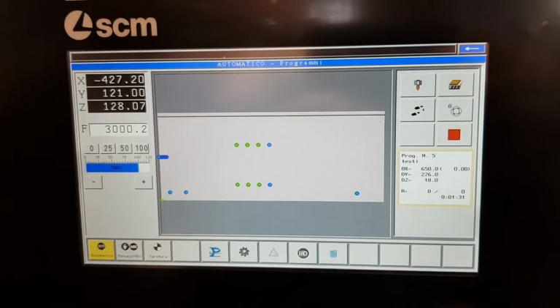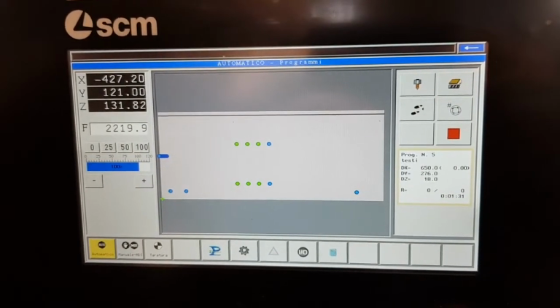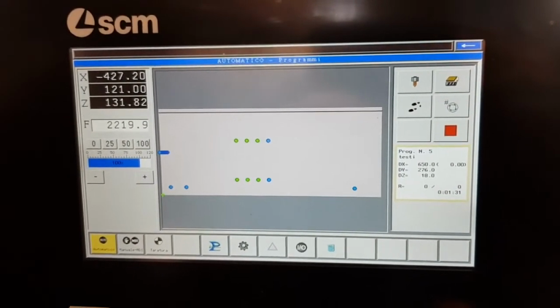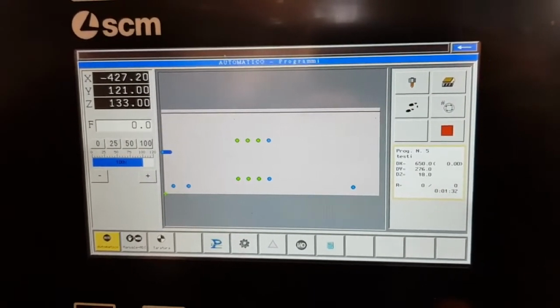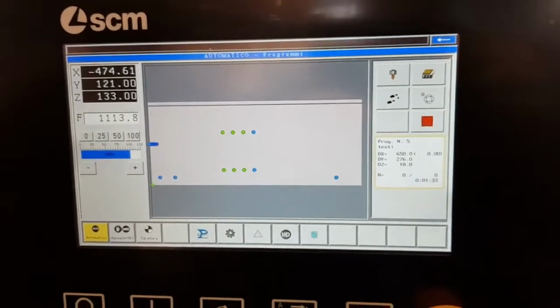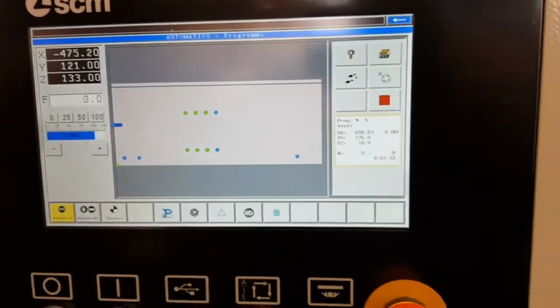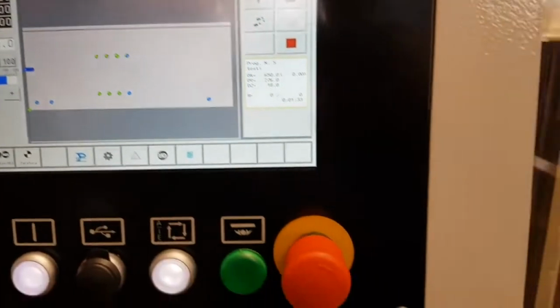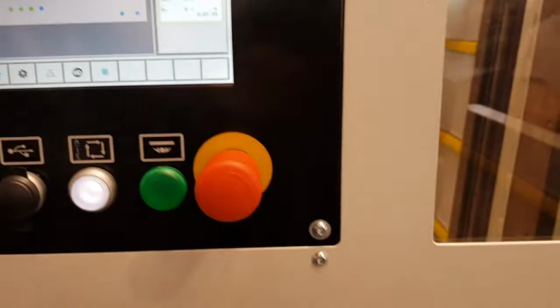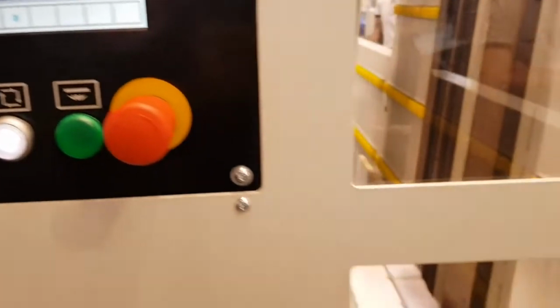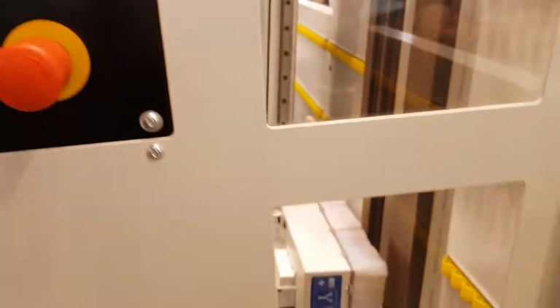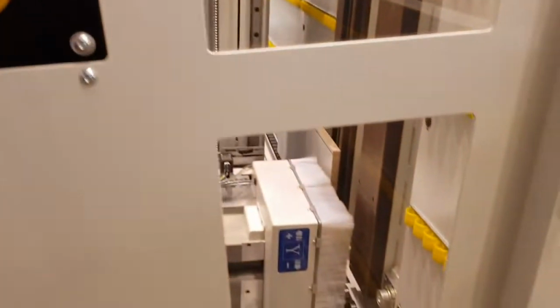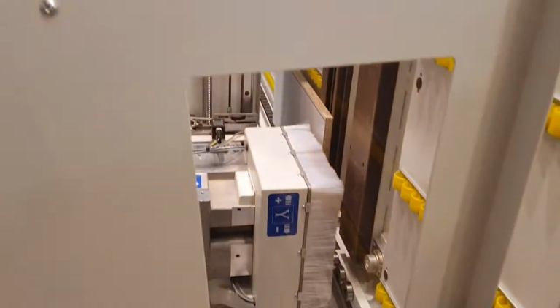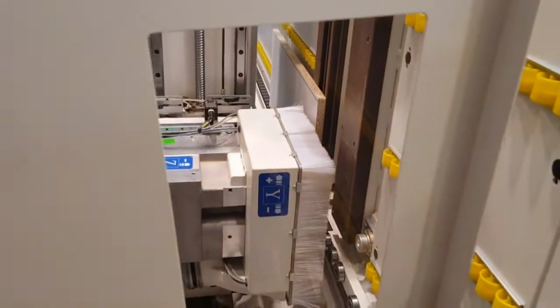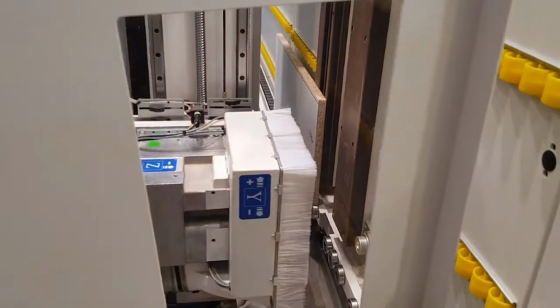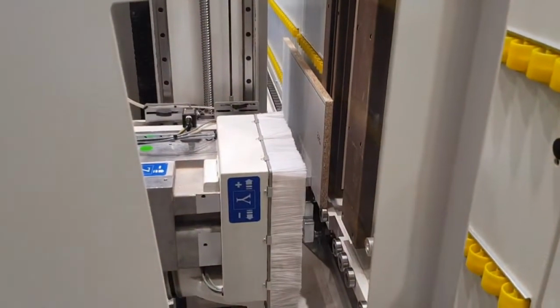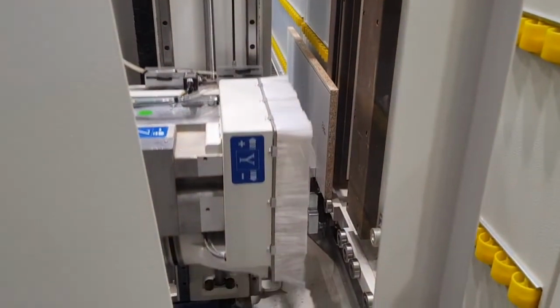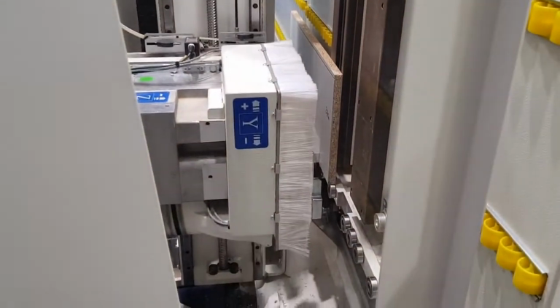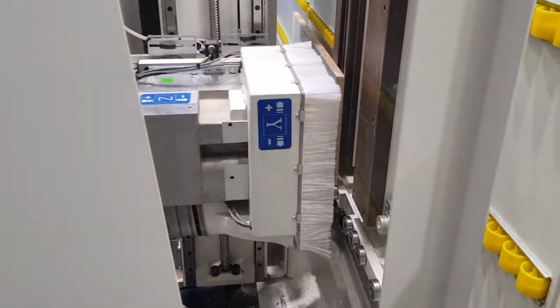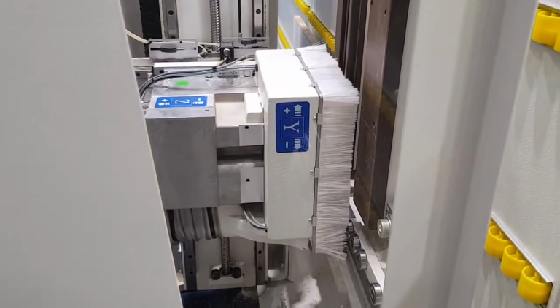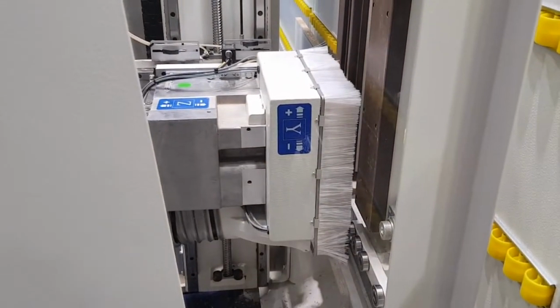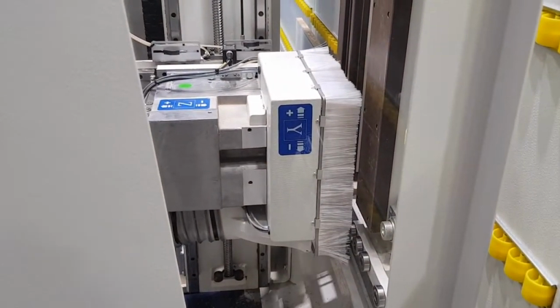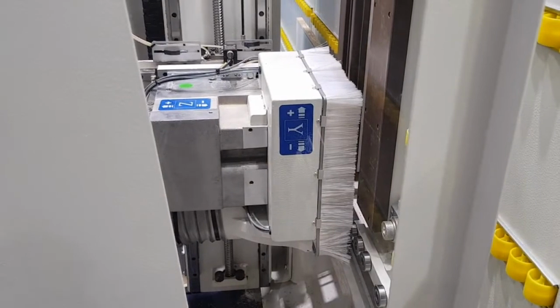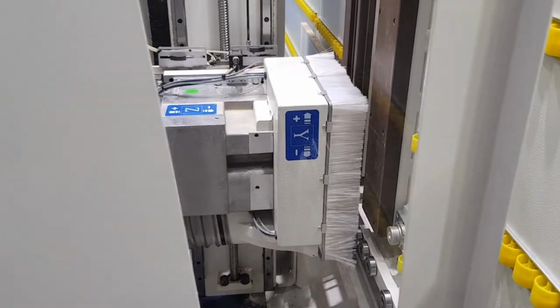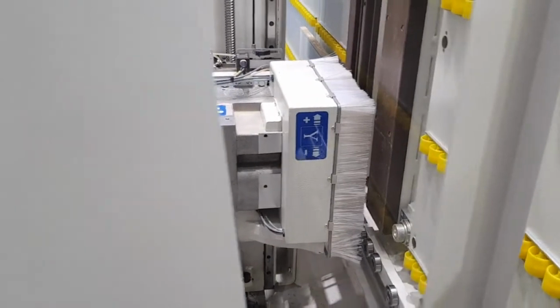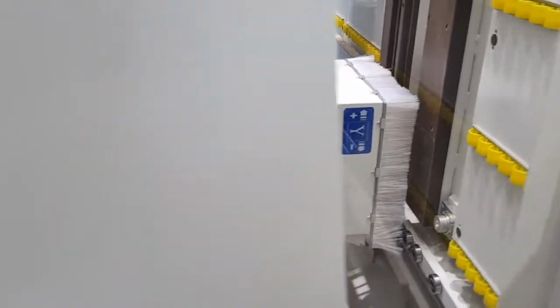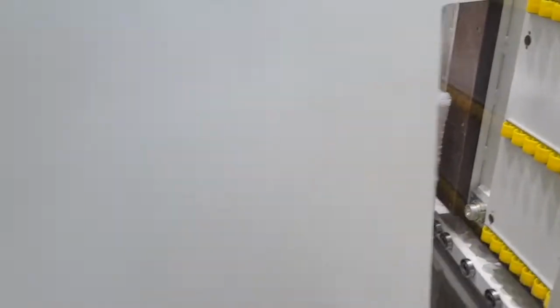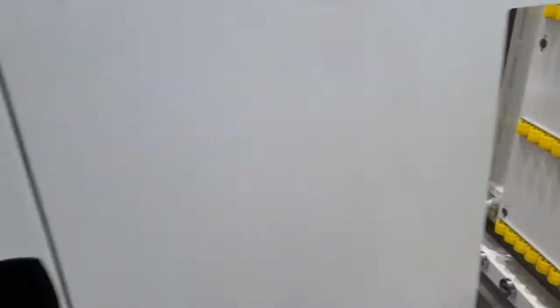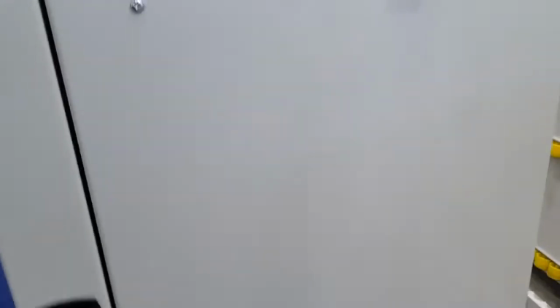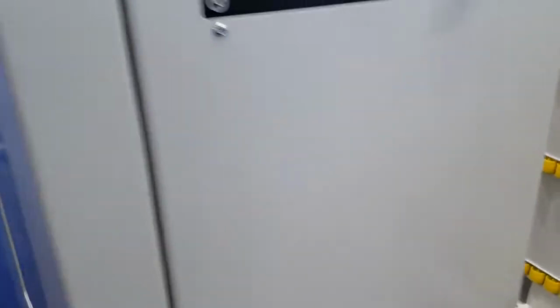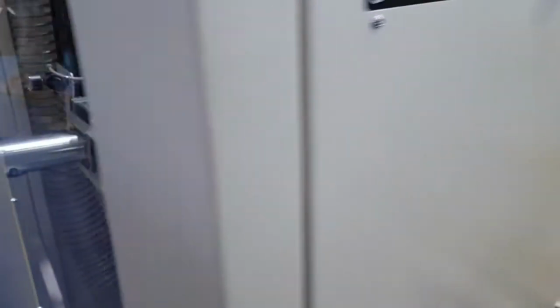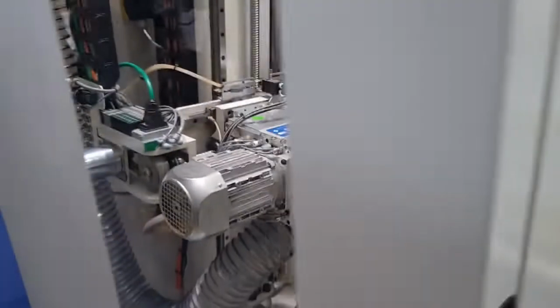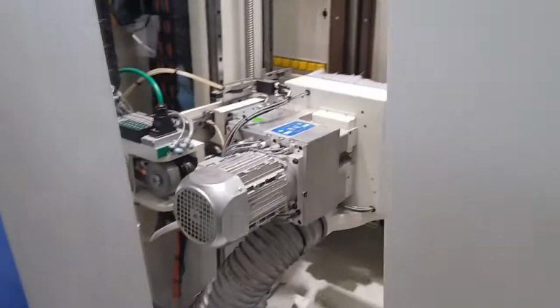Thanks to the pressure wheels positioned in x and in y, it is possible to keep the panel always in the precise position for each drilling.